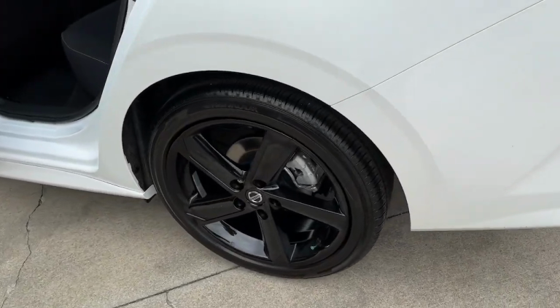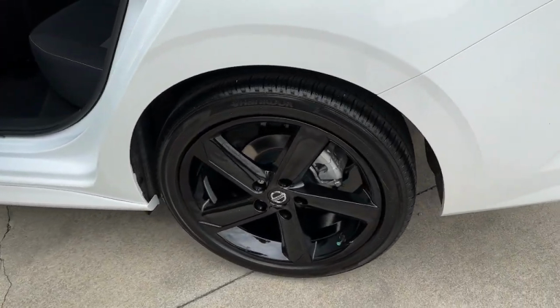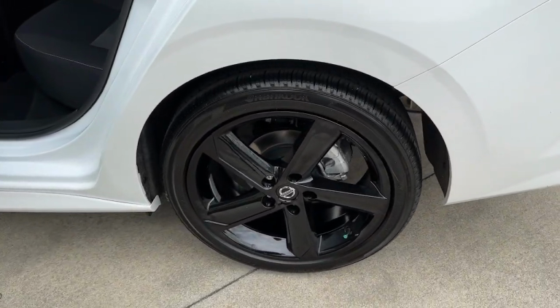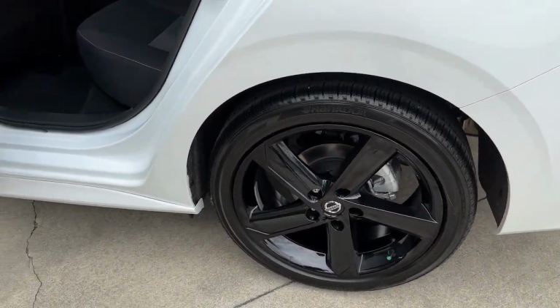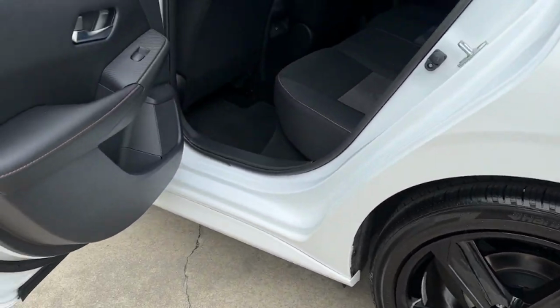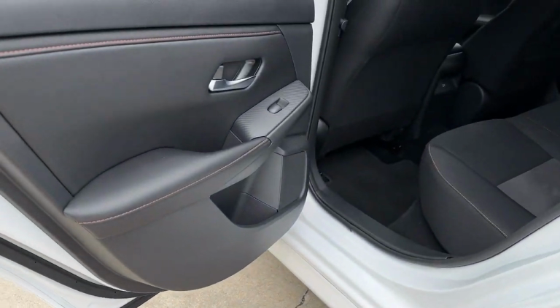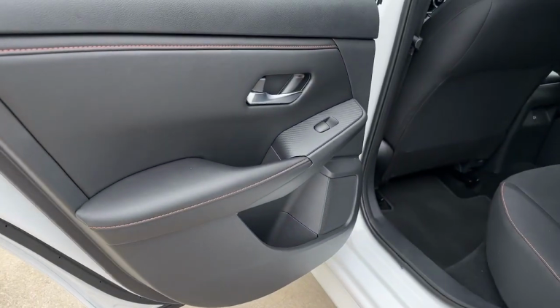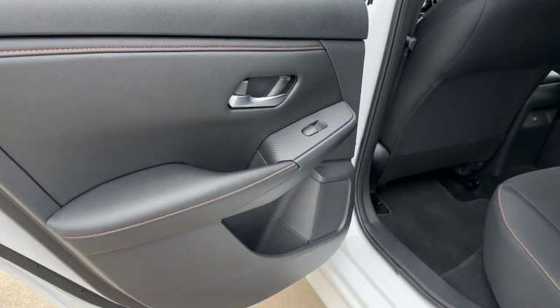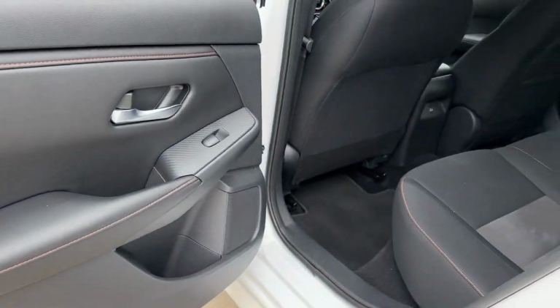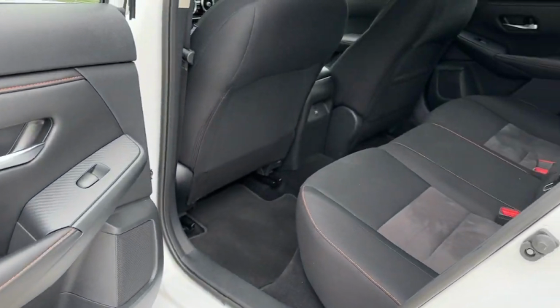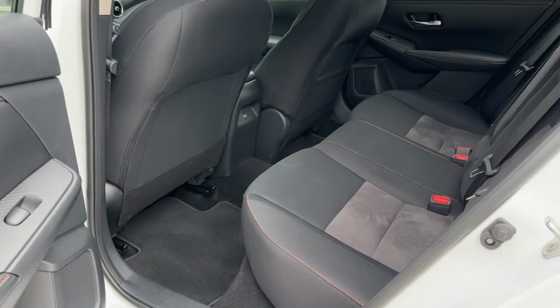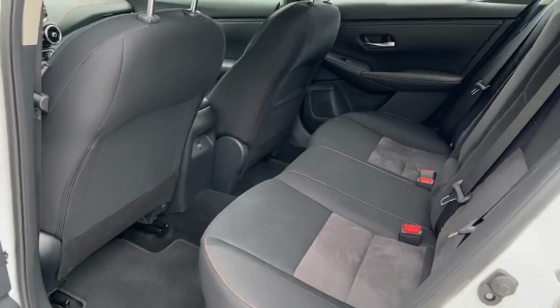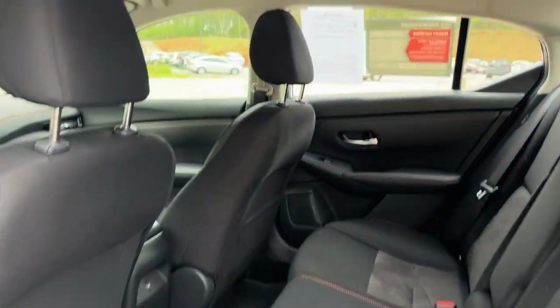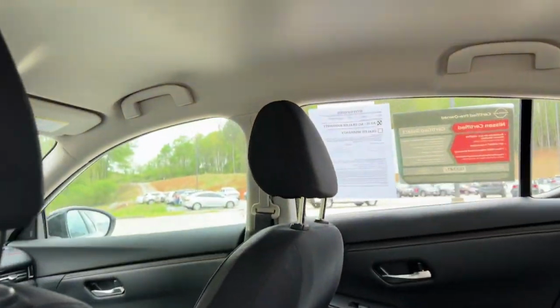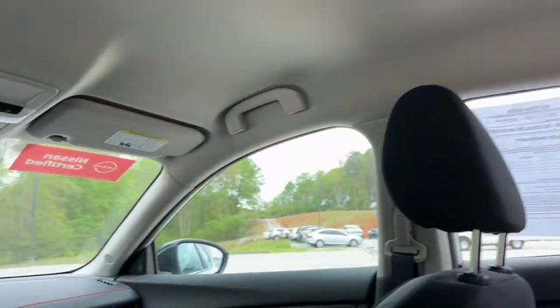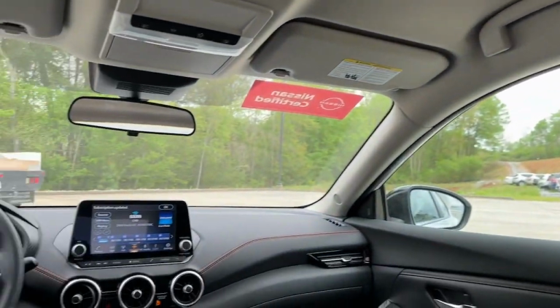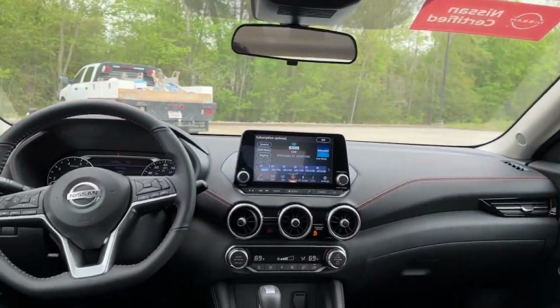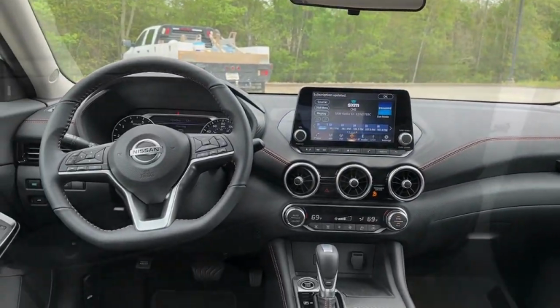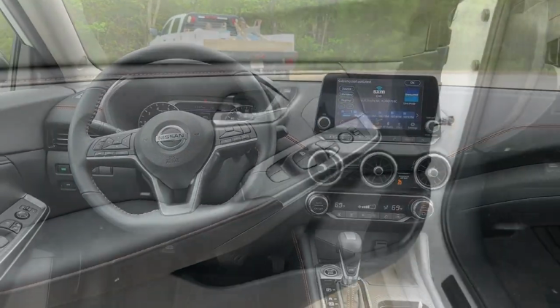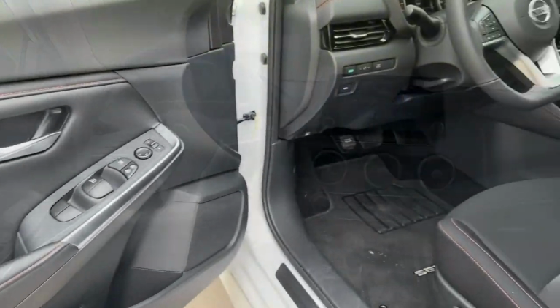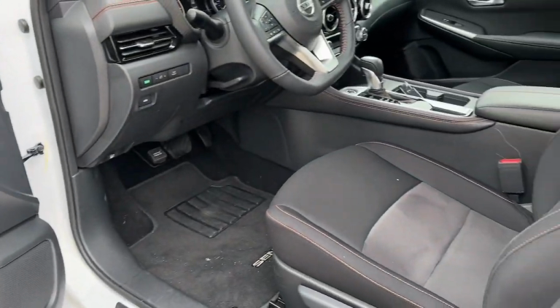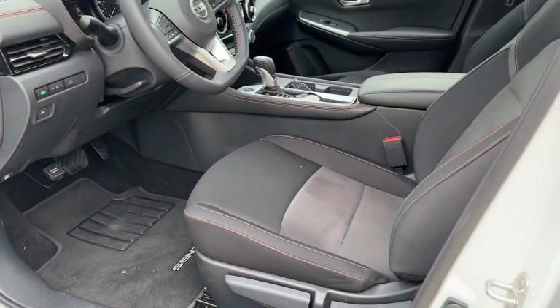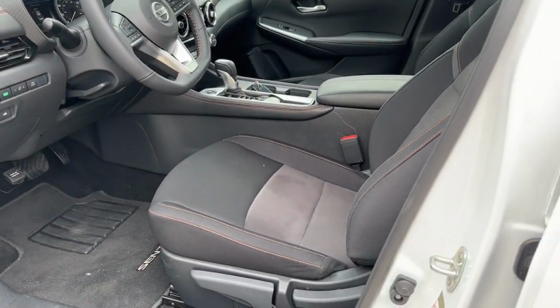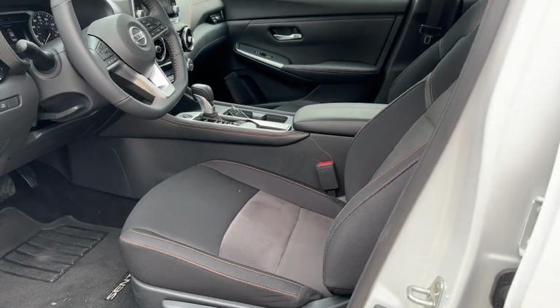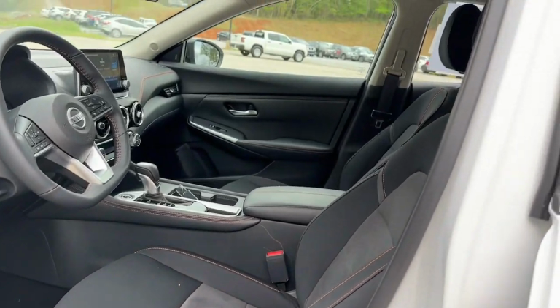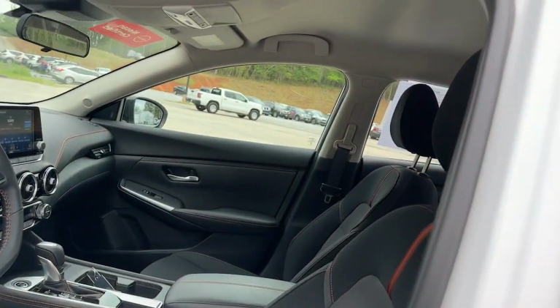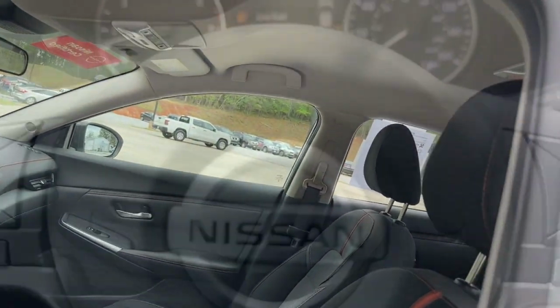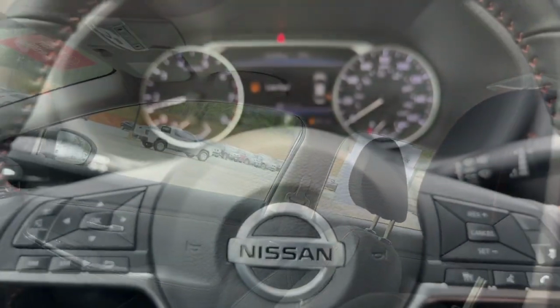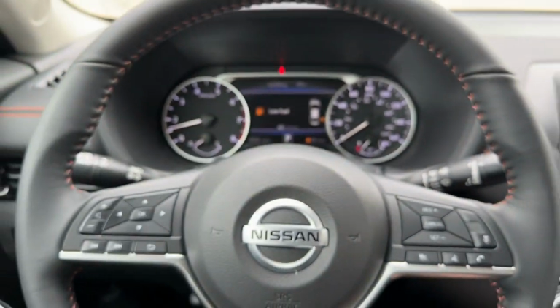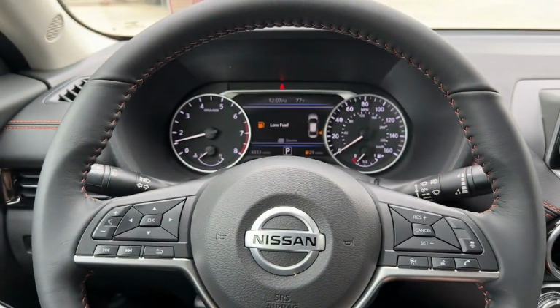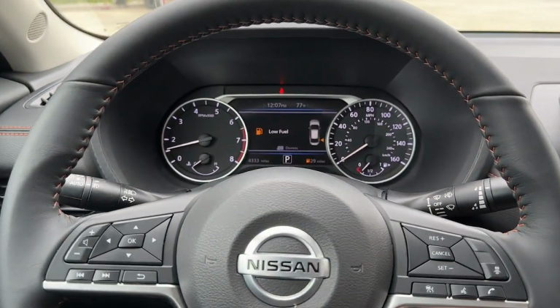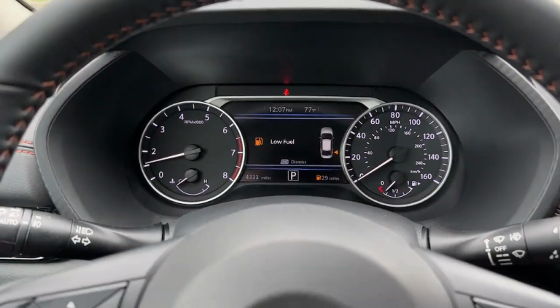Lane departure warning, keyless entry, backup camera, fog lamps, remote engine start, adaptive cruise control, keyless start, satellite radio, heated mirrors, blind spot monitor.